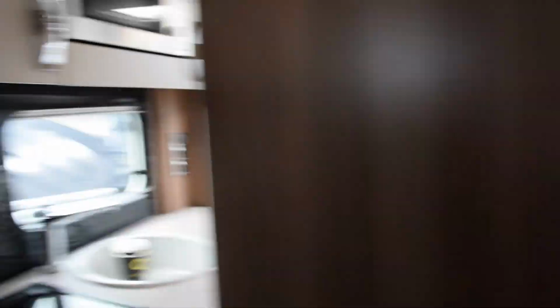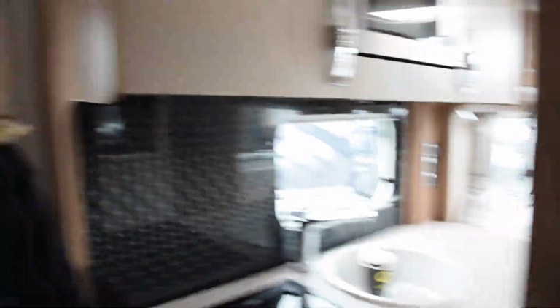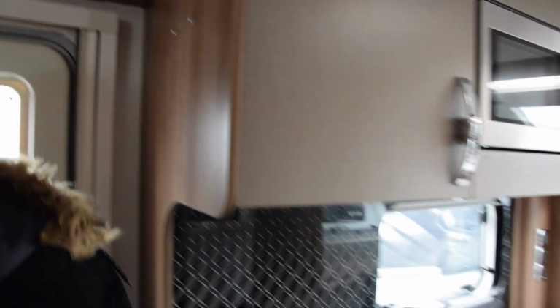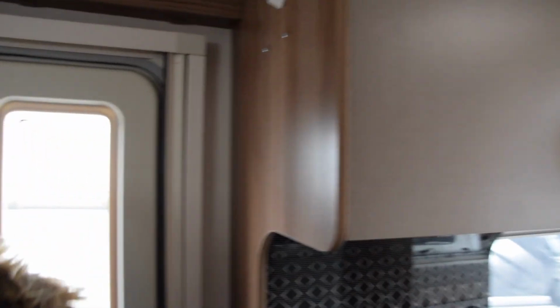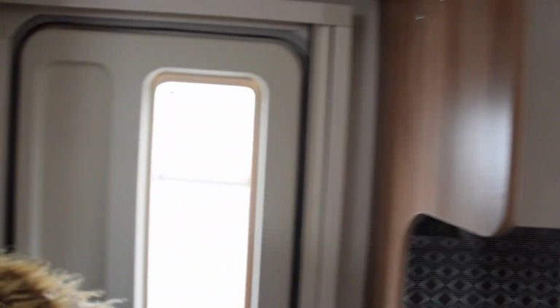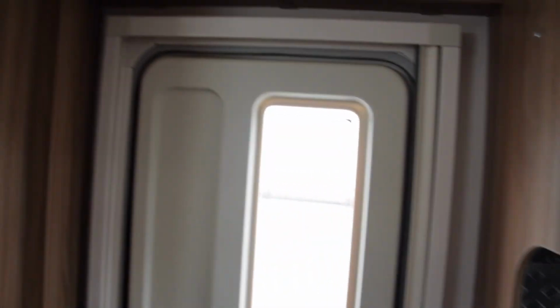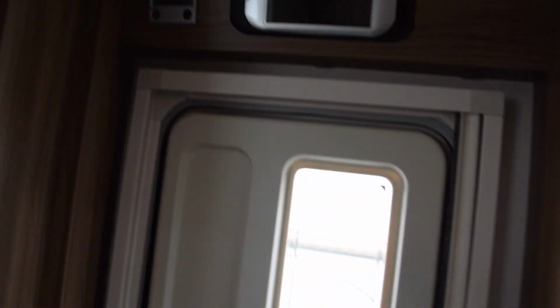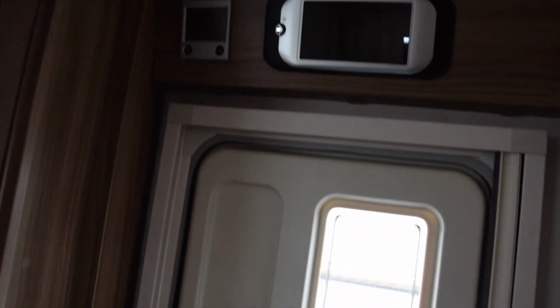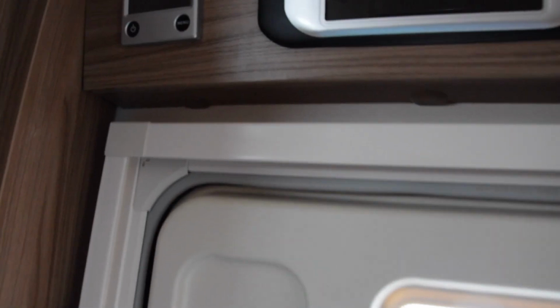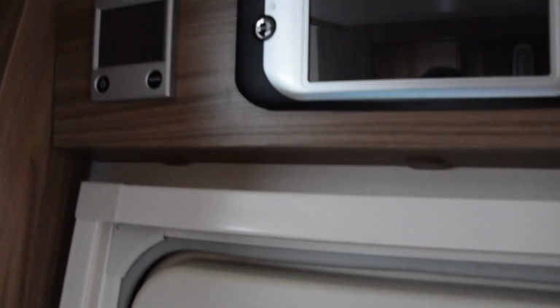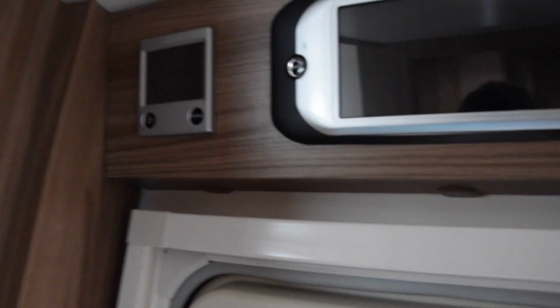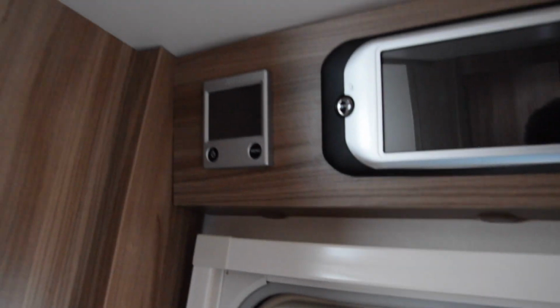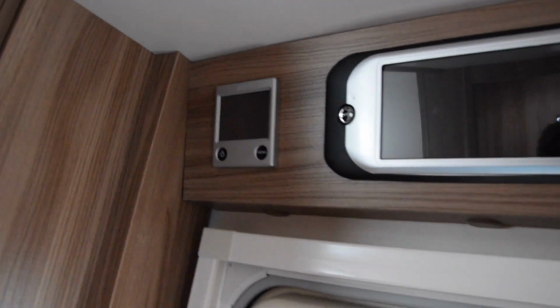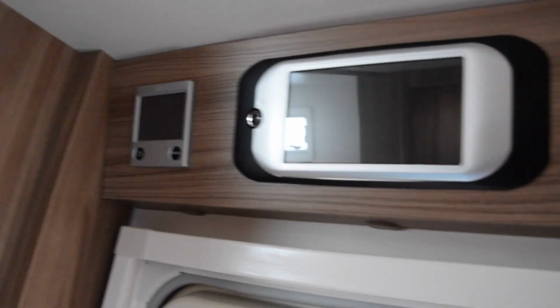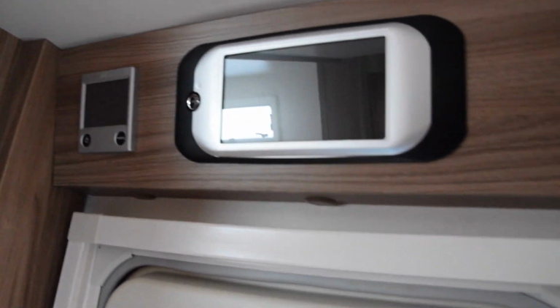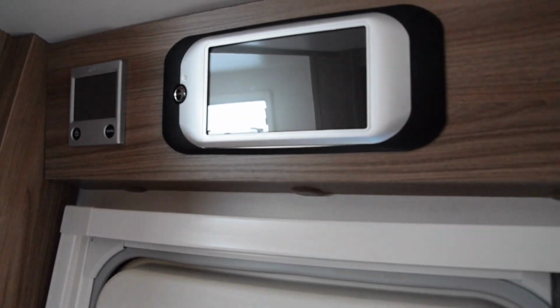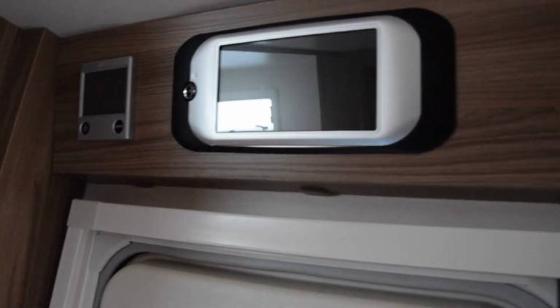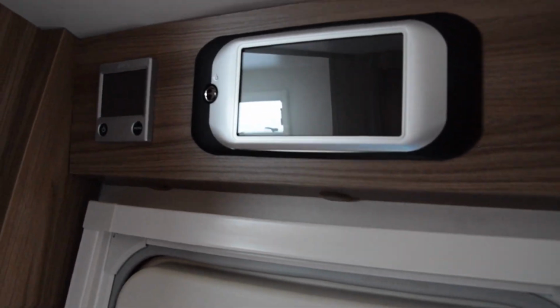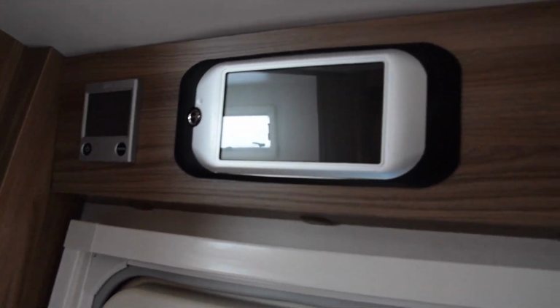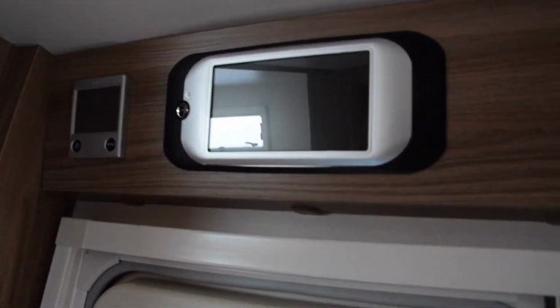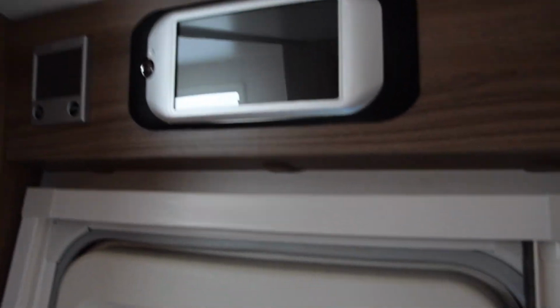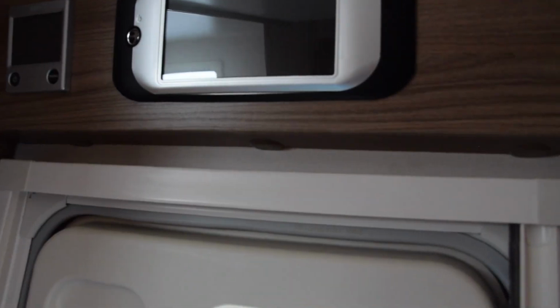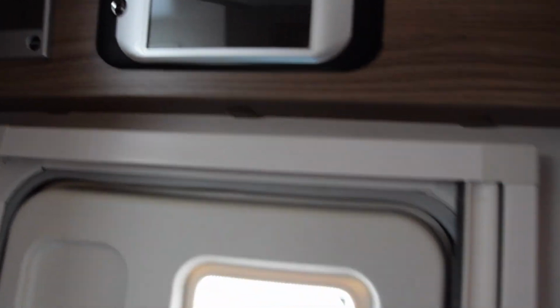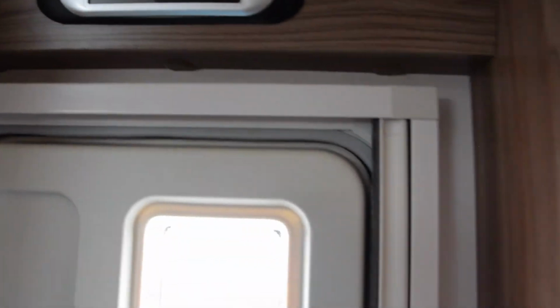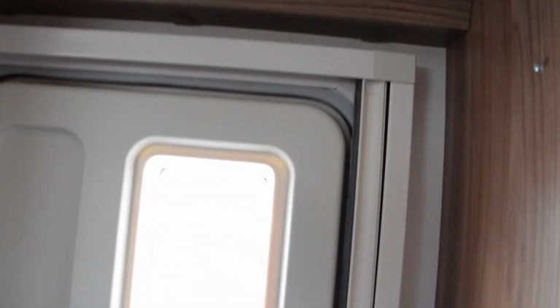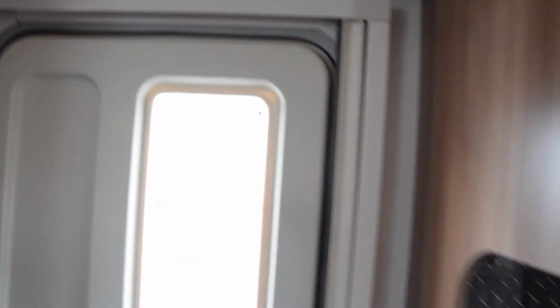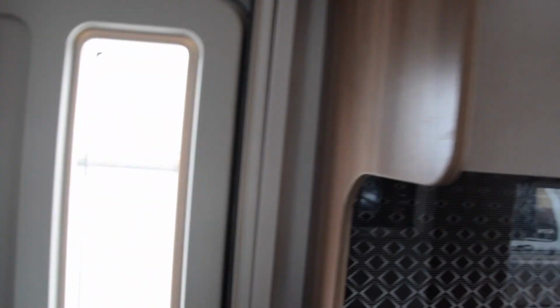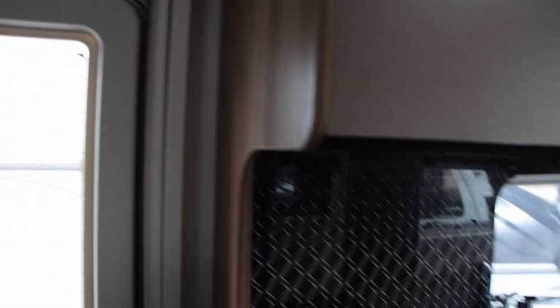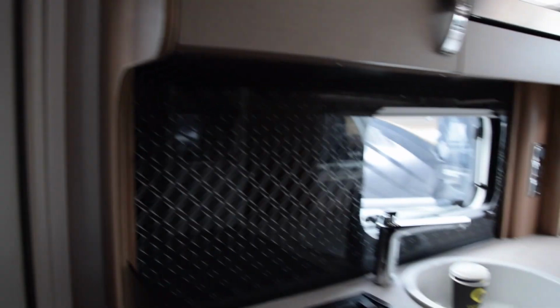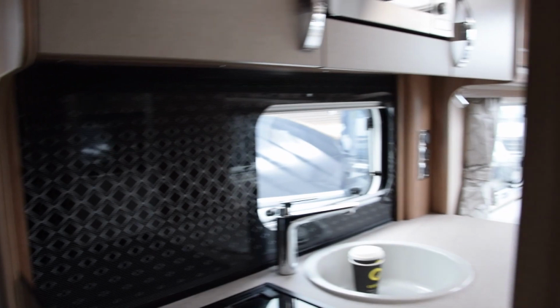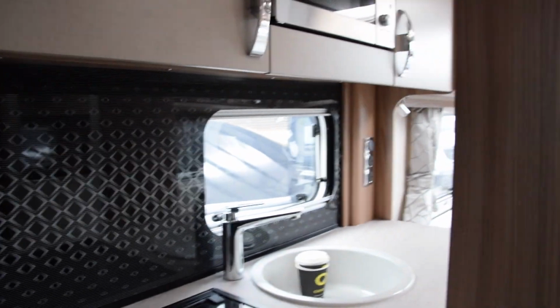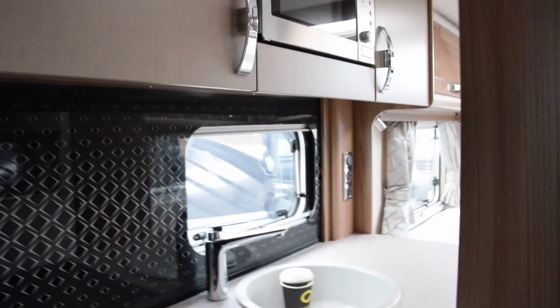Up there, just above Stuart's head, there's the Aldi Webasto central heating and the Swift control panel. Again, touch screen. So a lot different to where we were.